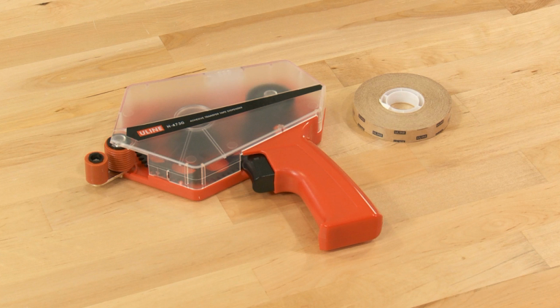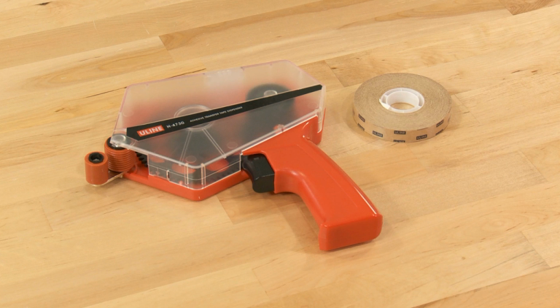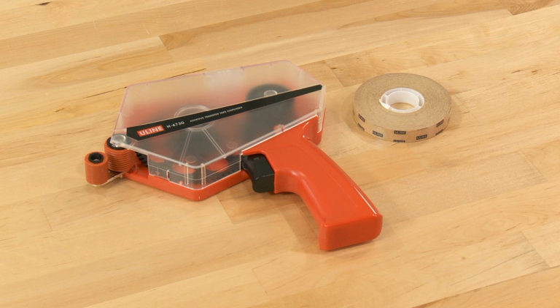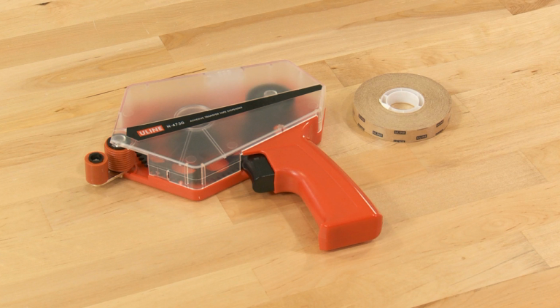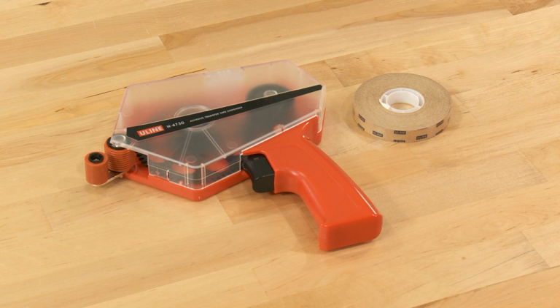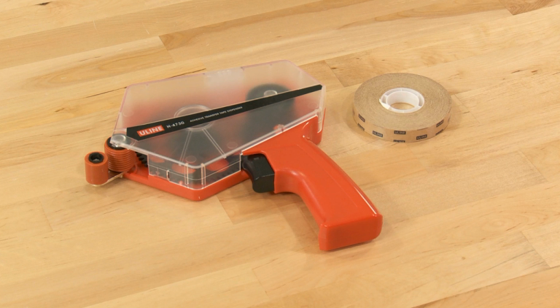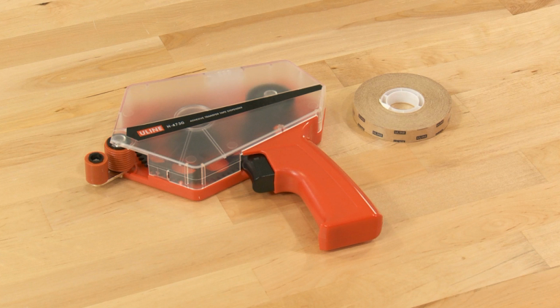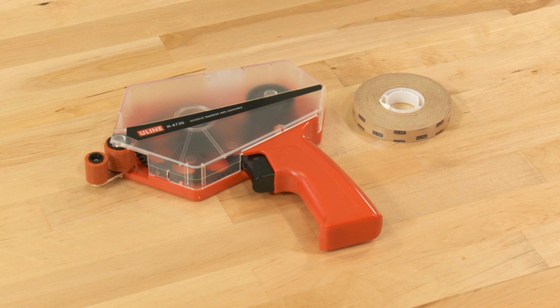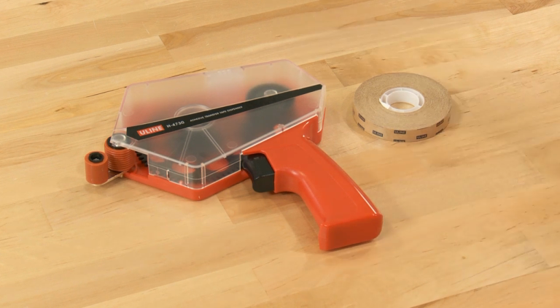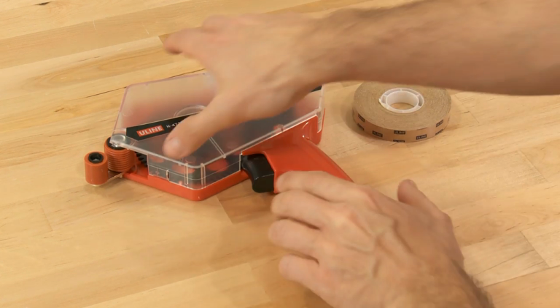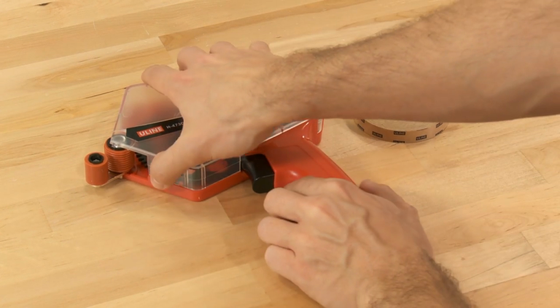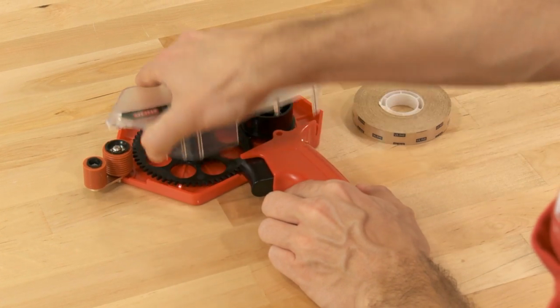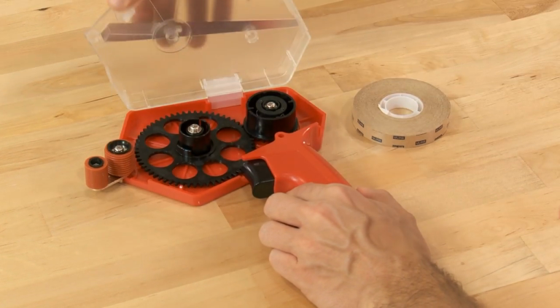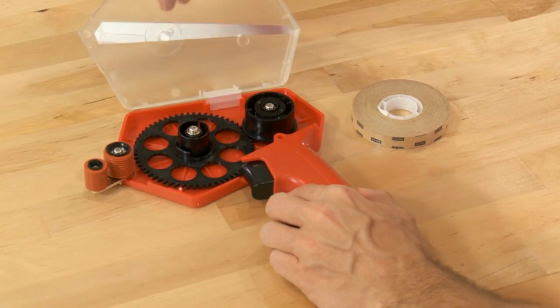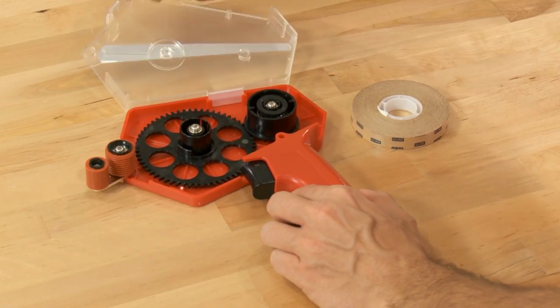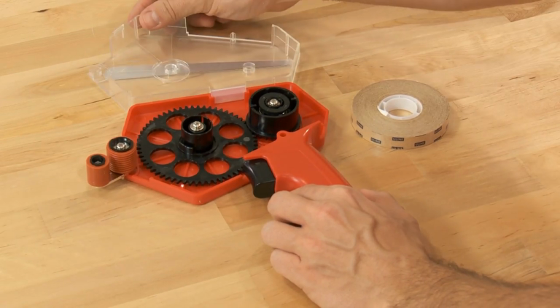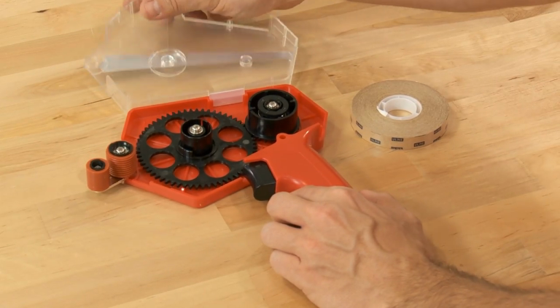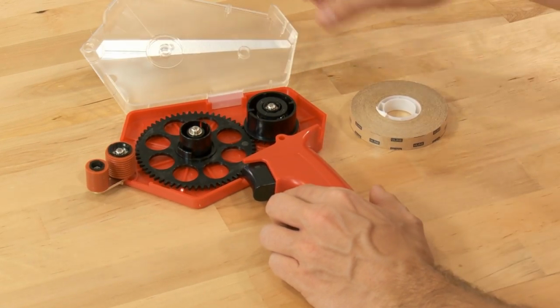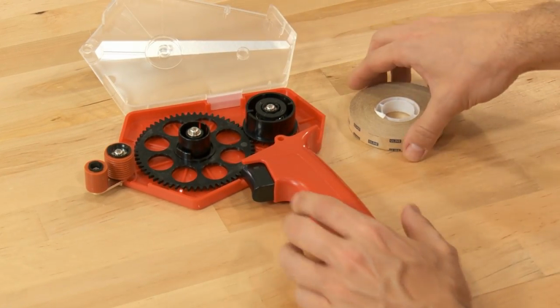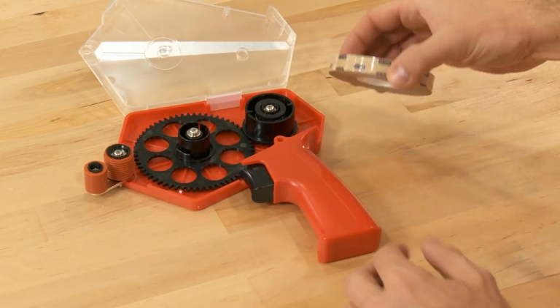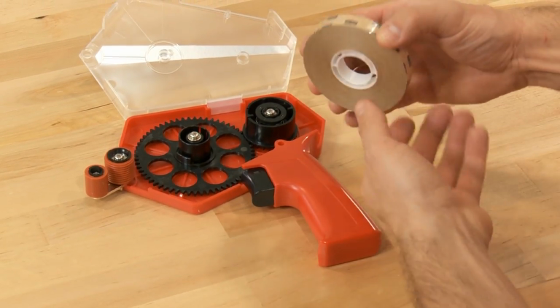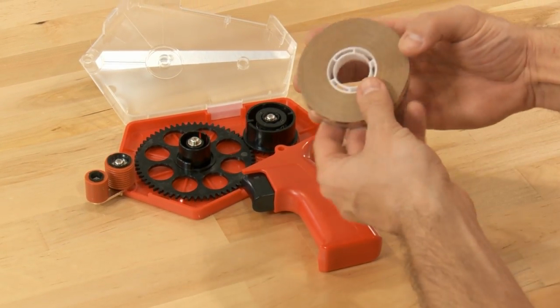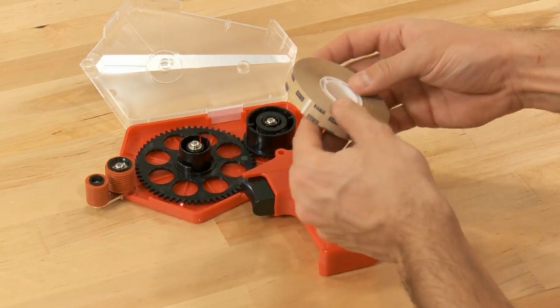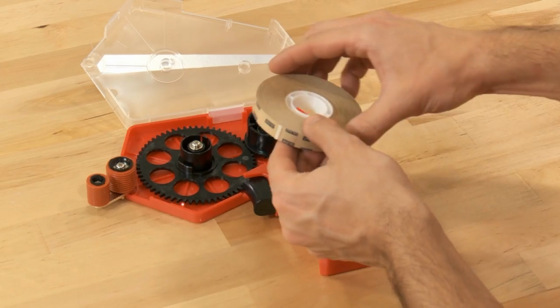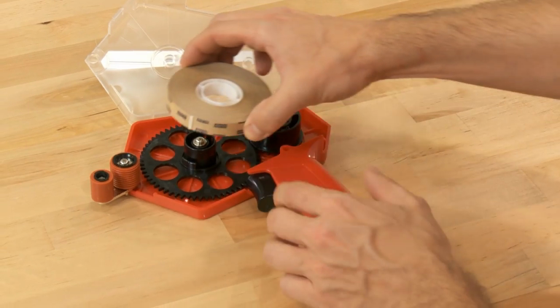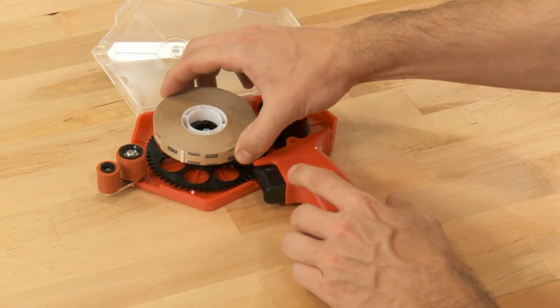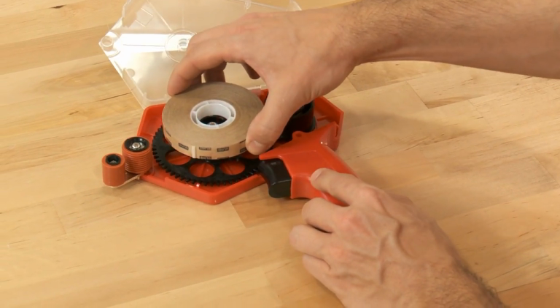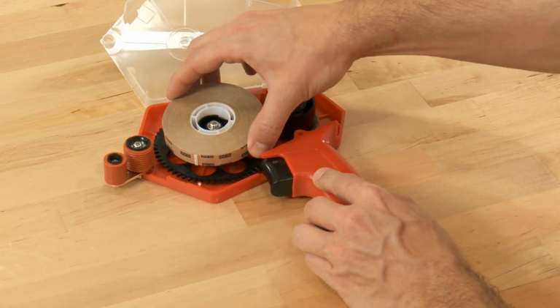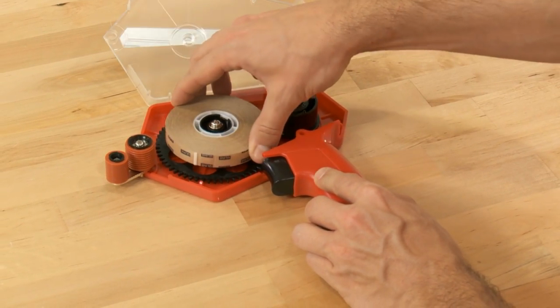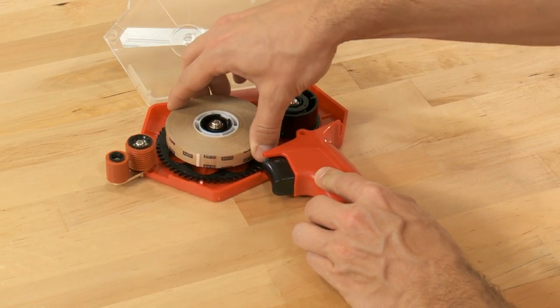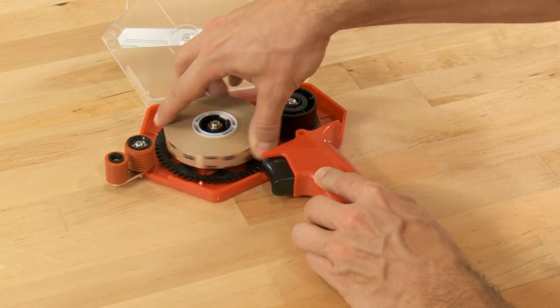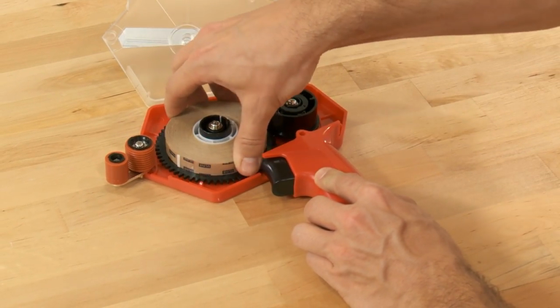To load the H4730 with half-inch or three-quarter inch tape, open the cover of the dispenser. Place the tape onto the hub, ensuring that the liner is facing down or toward you.